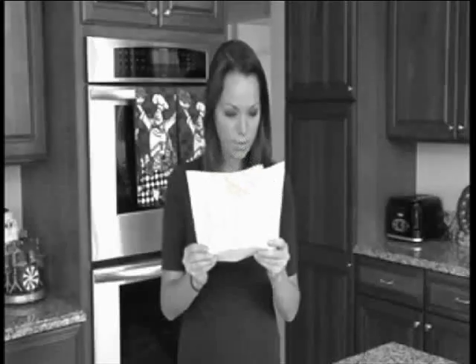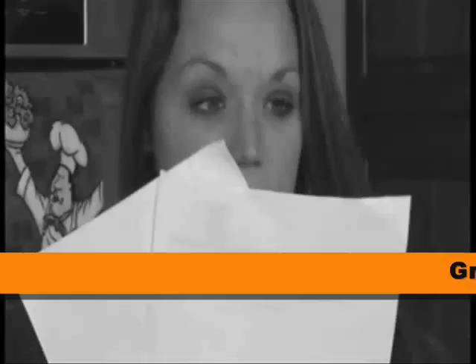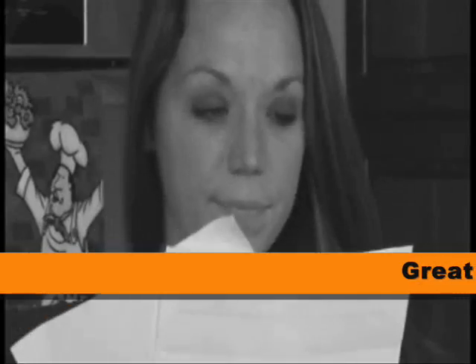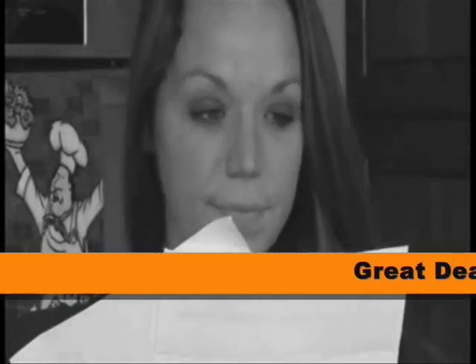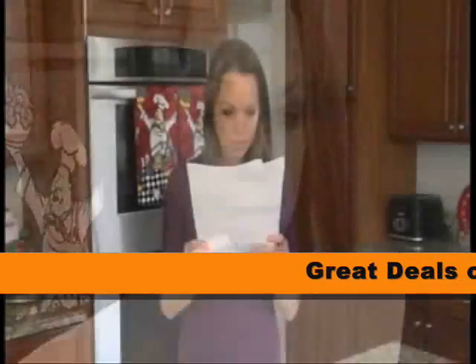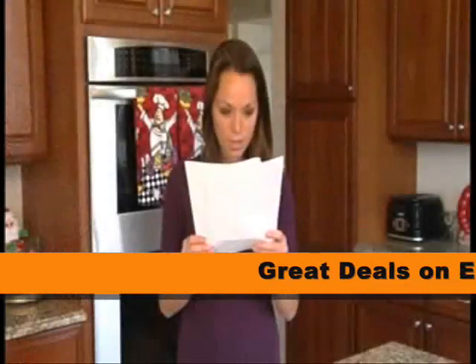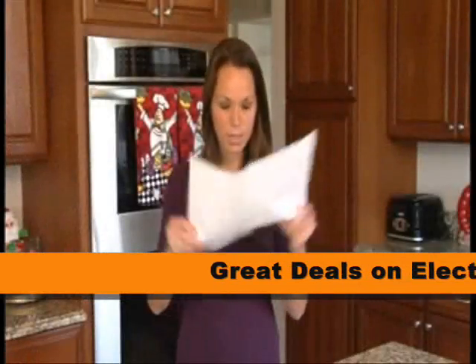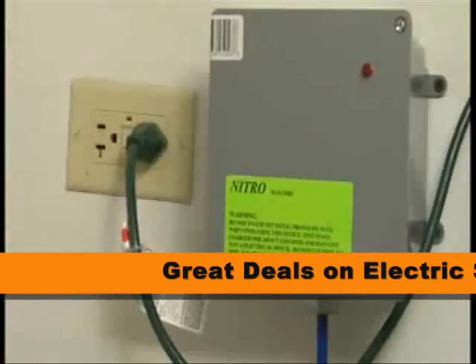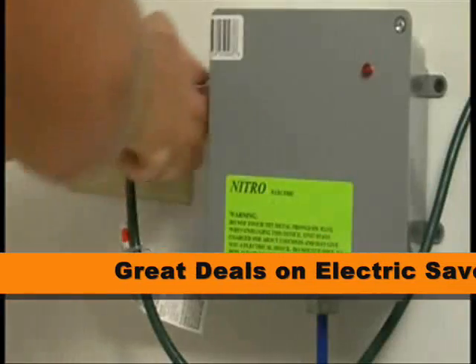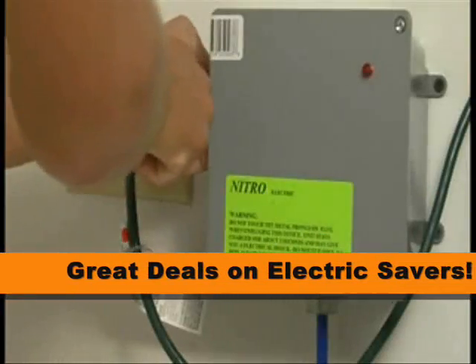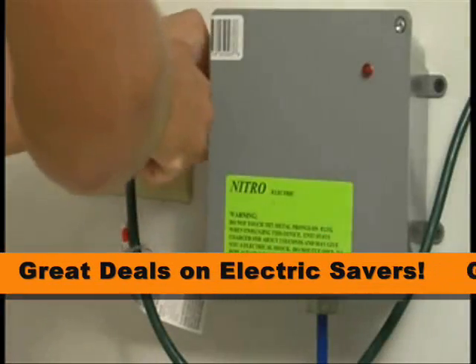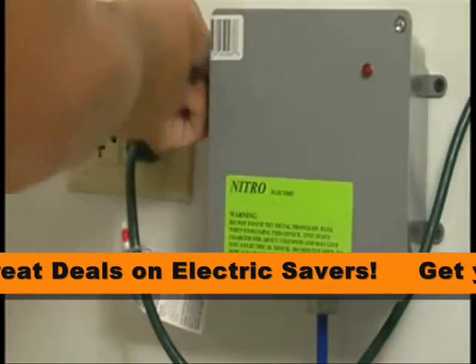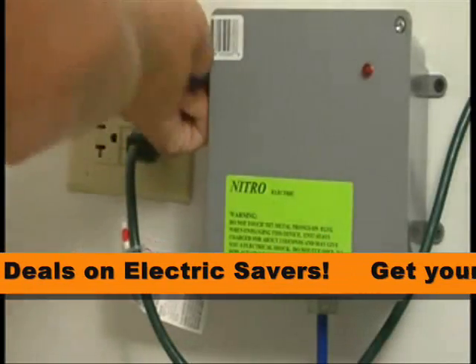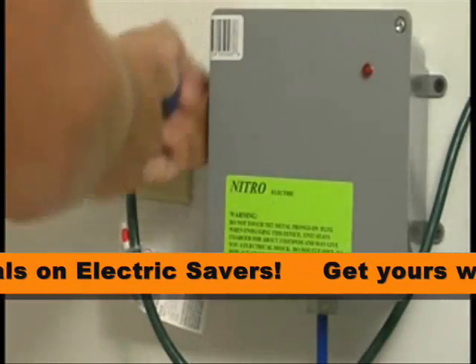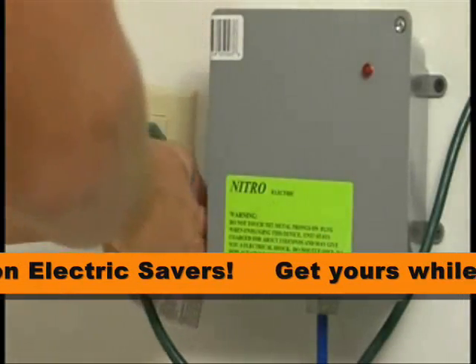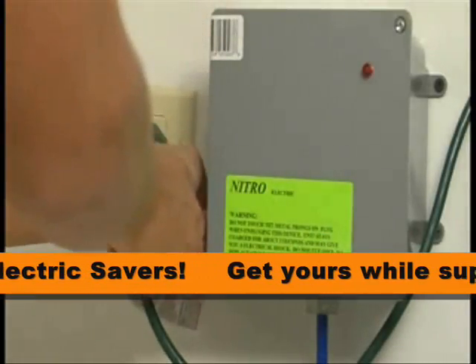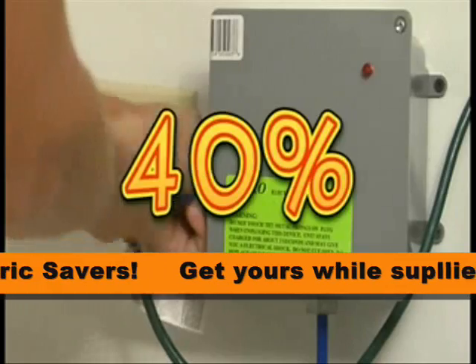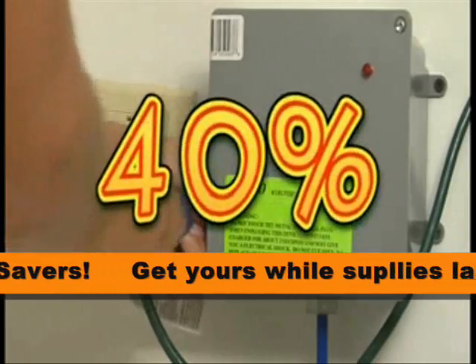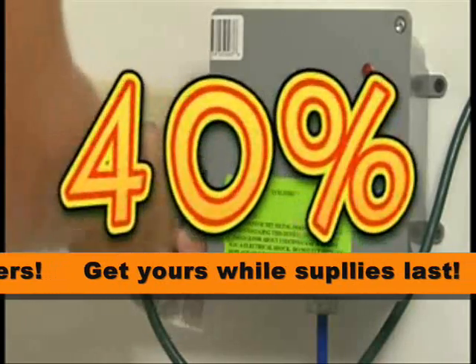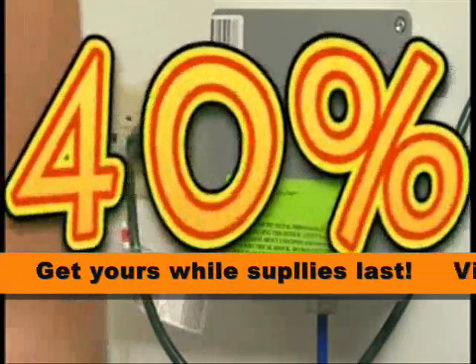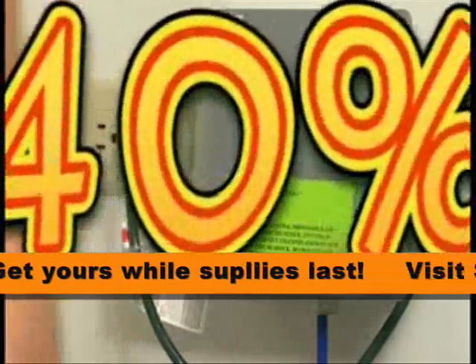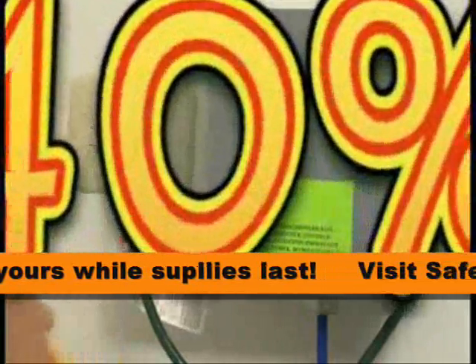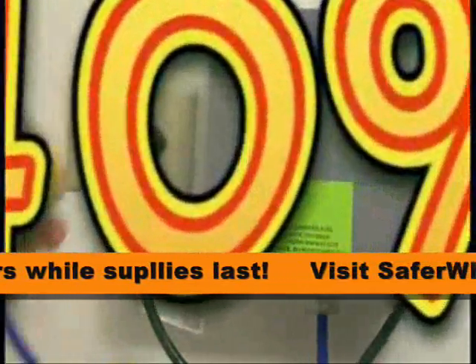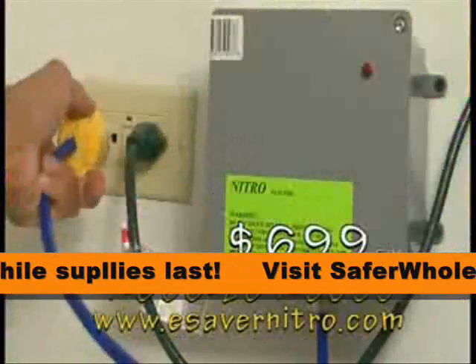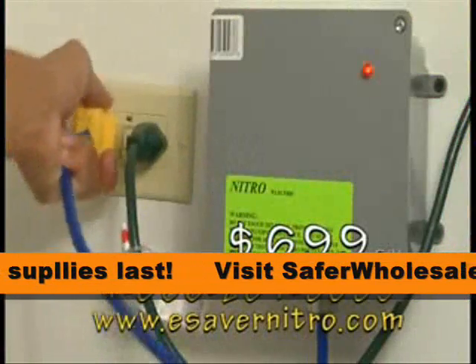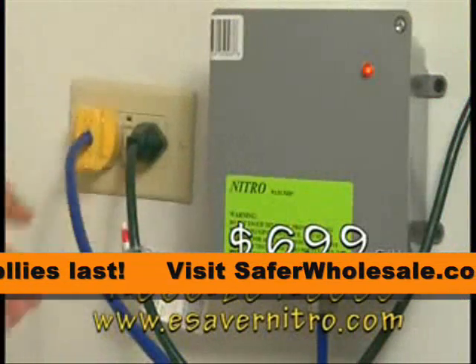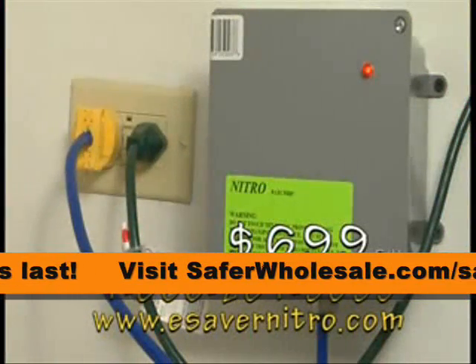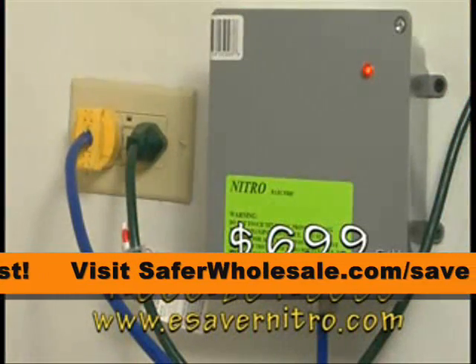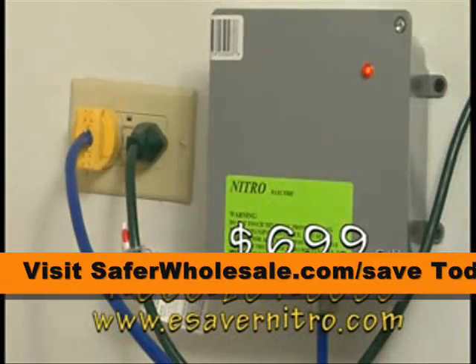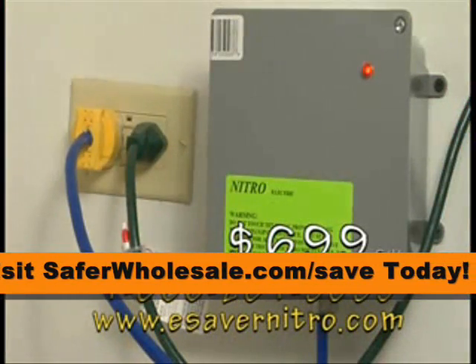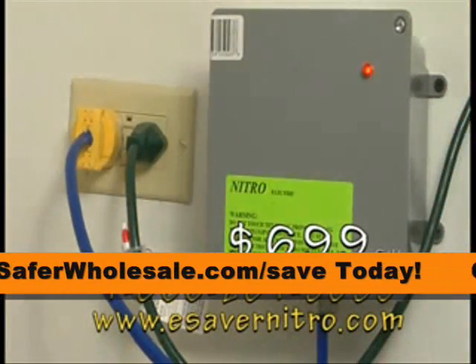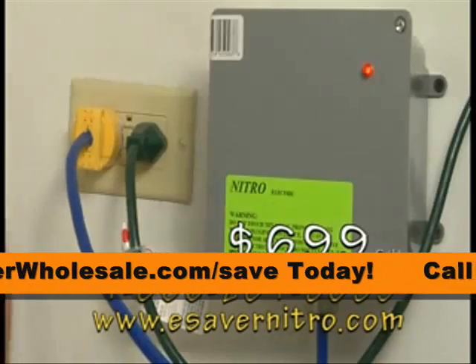Are you sick of ridiculous rising electric prices? Introducing the eSaver Nitro. The eSaver Nitro is going to save you up to 40% on your electric bill each month. Simply plug in the eSaver Nitro to your electrical panel and save.